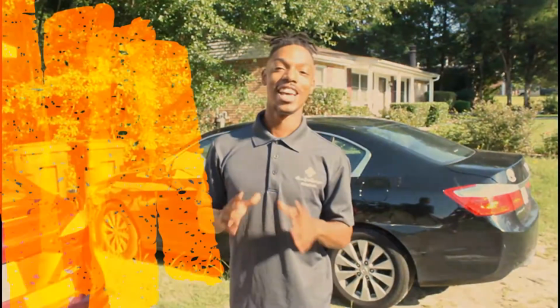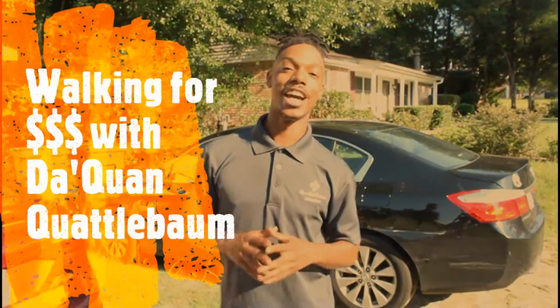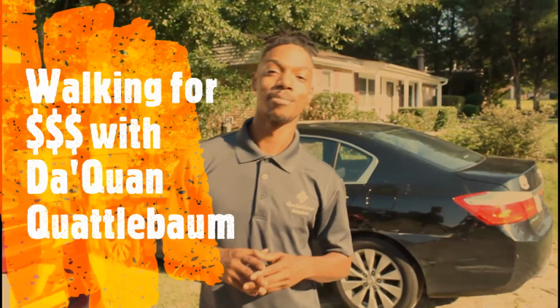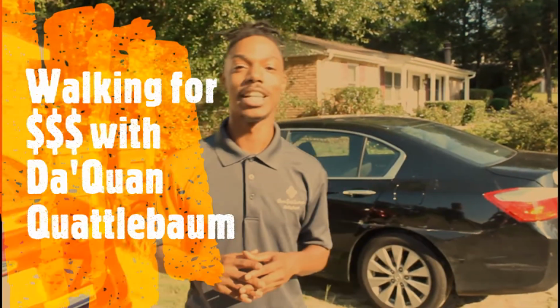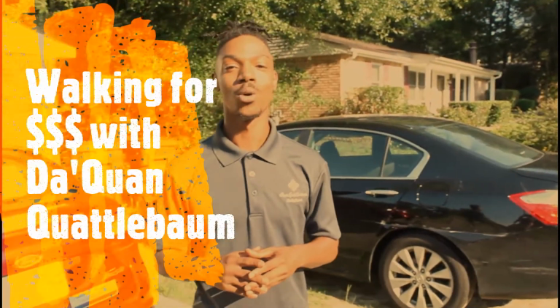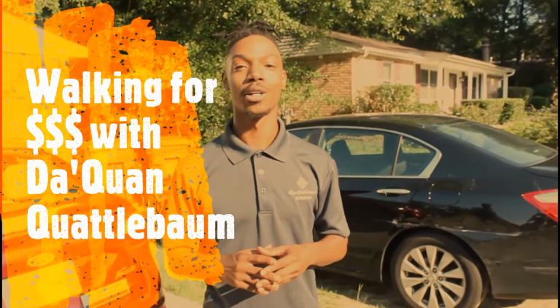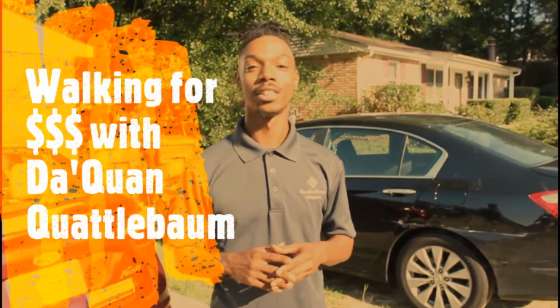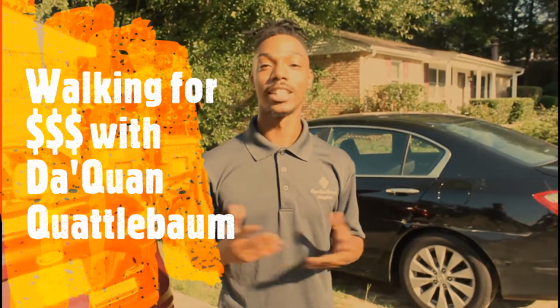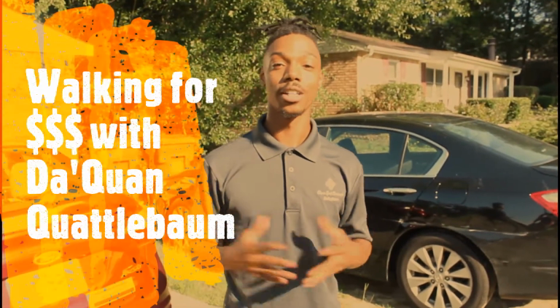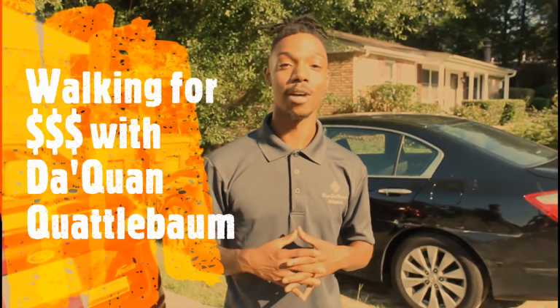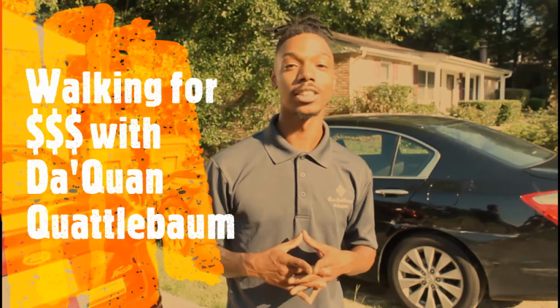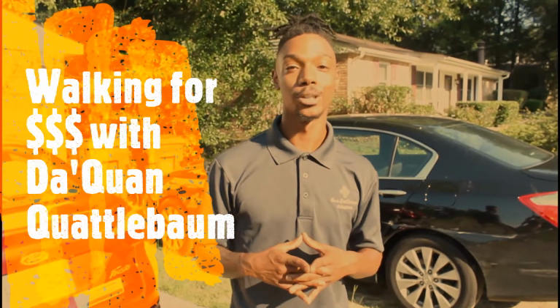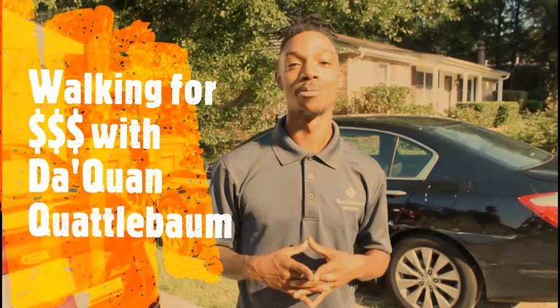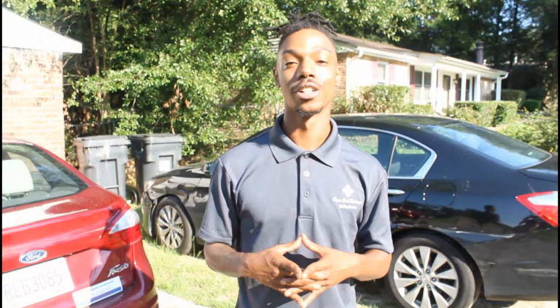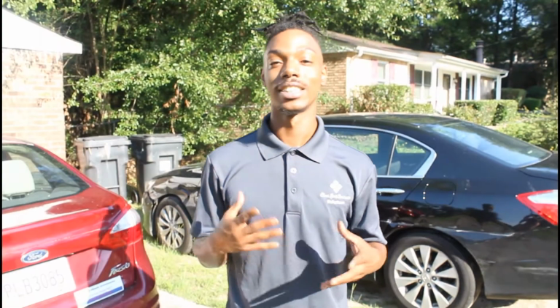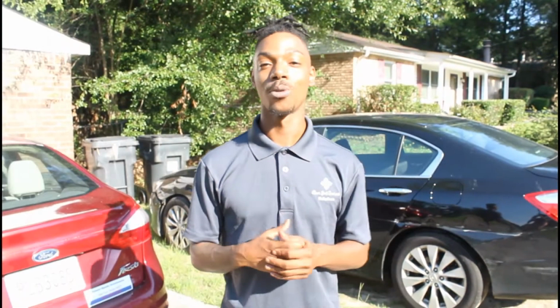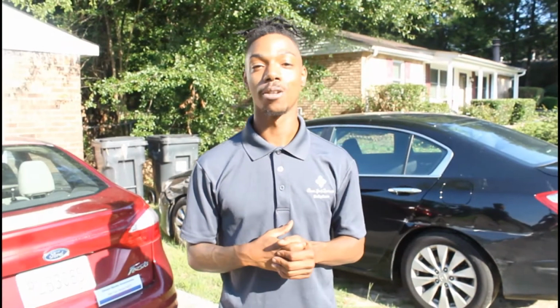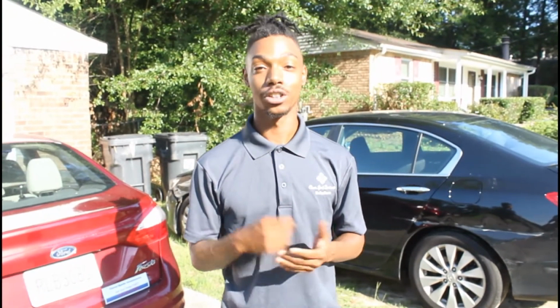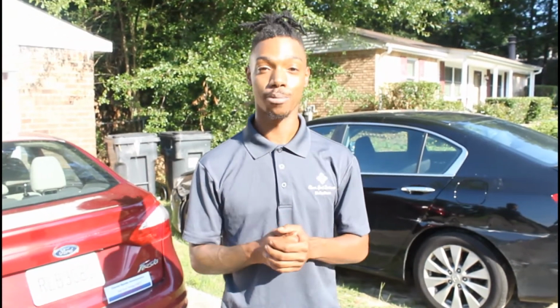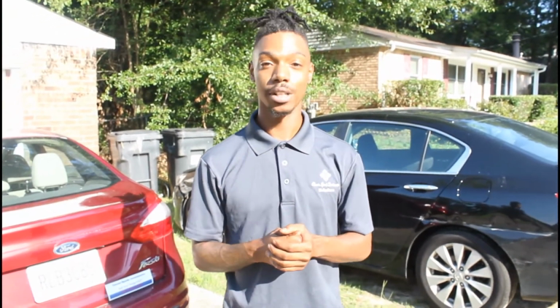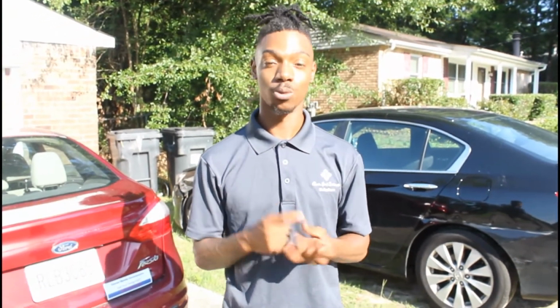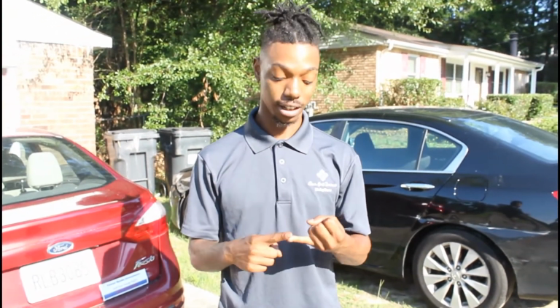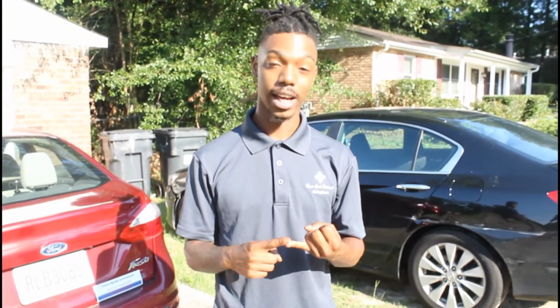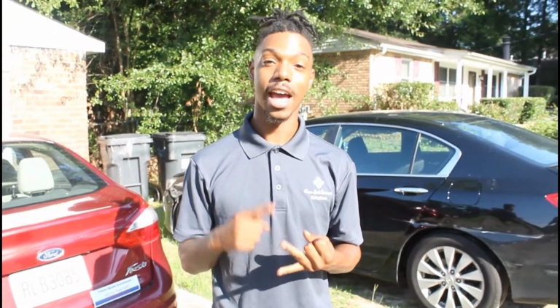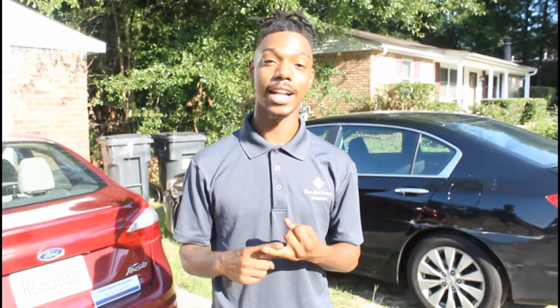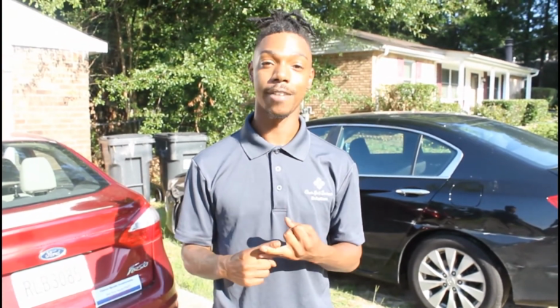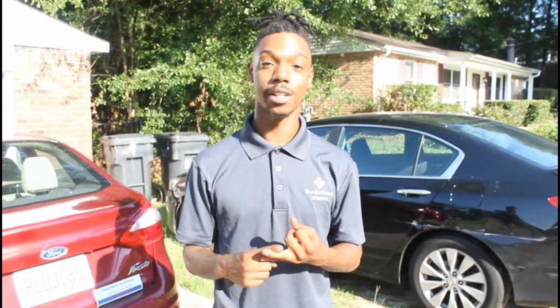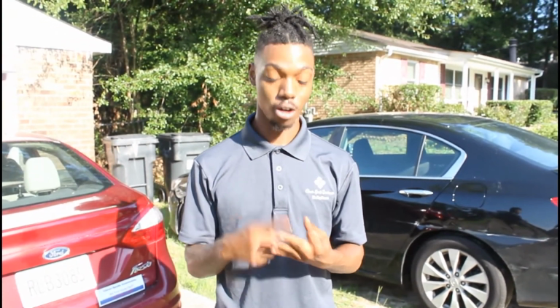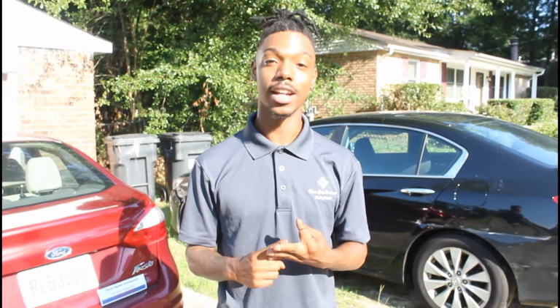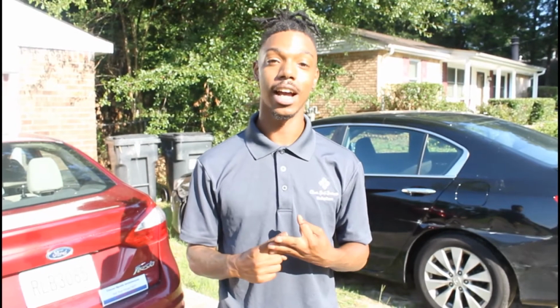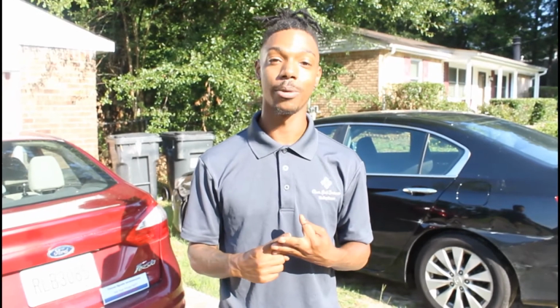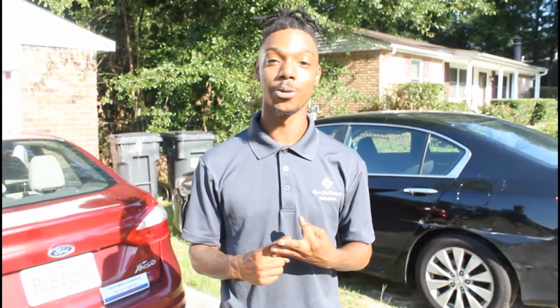Hey you guys, my name is Daquan Quattlebaum and today we're going to talk about real estate a little bit more. Today I want to talk about distressed properties — what they look like, how to identify them, and also how to get in contact with the owners.